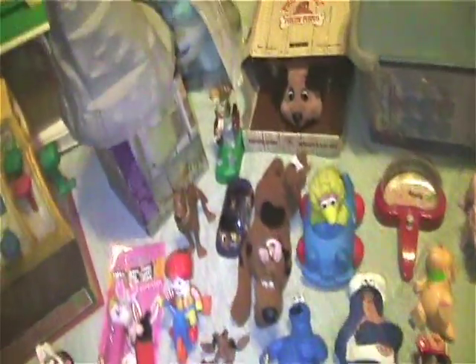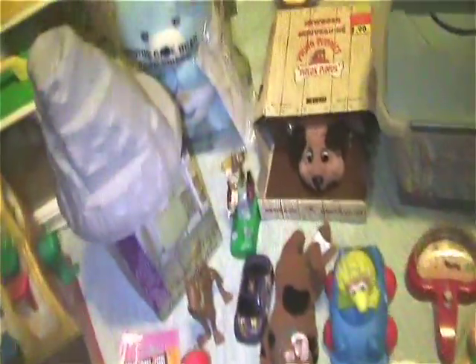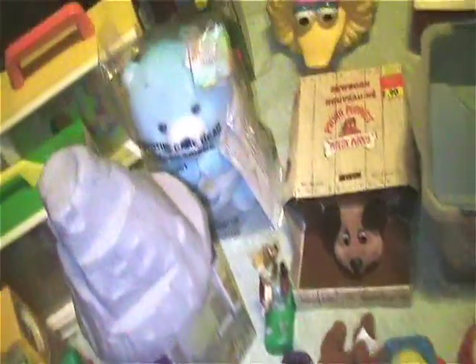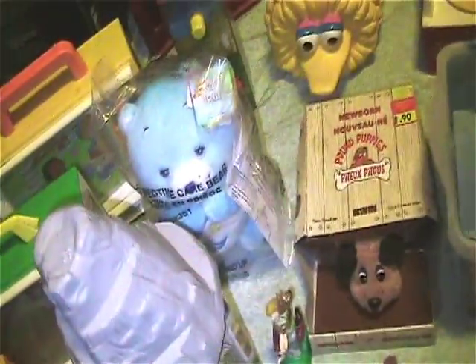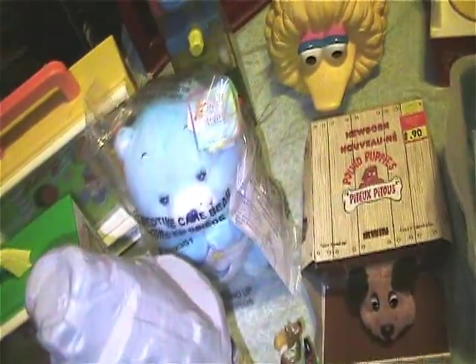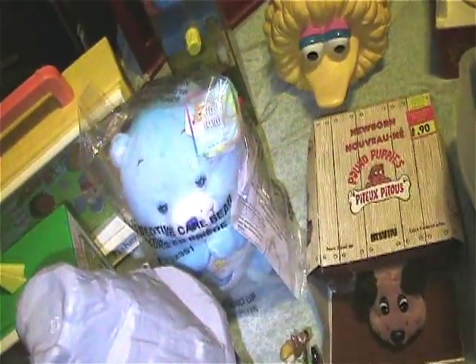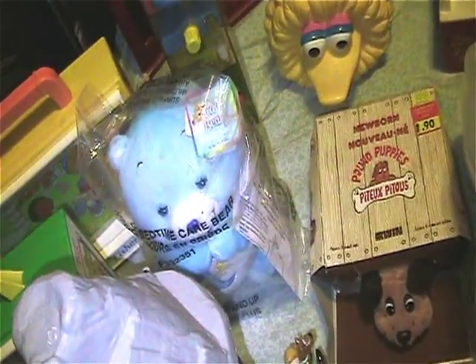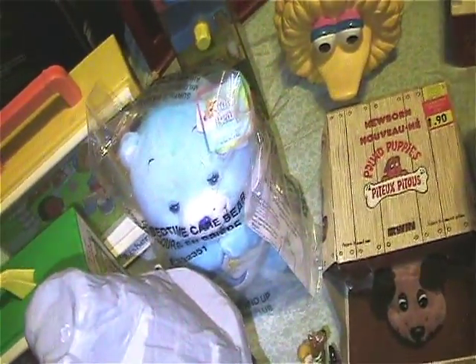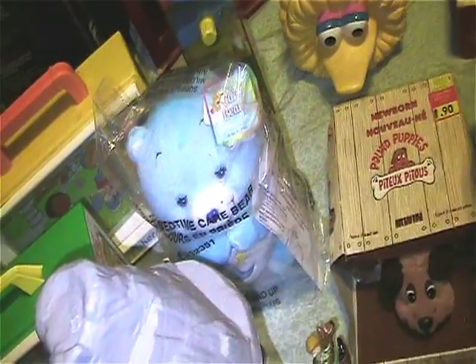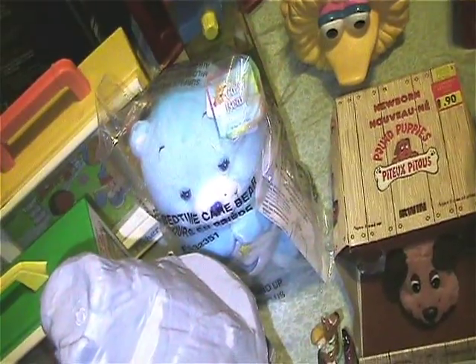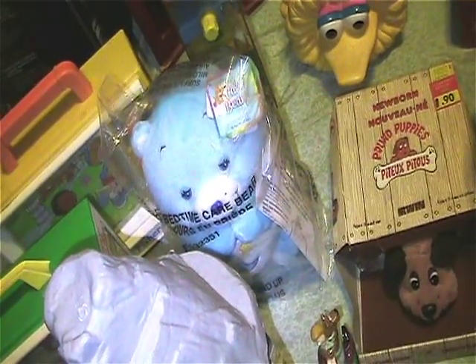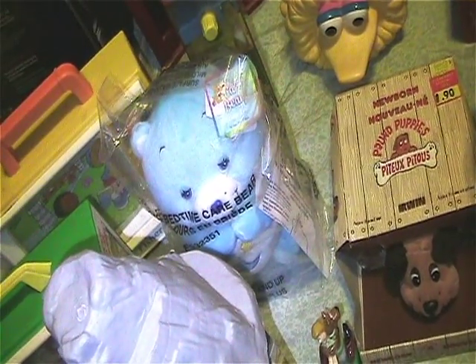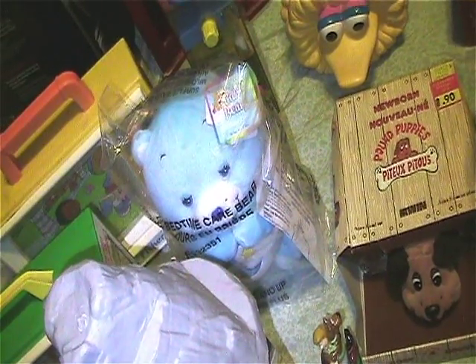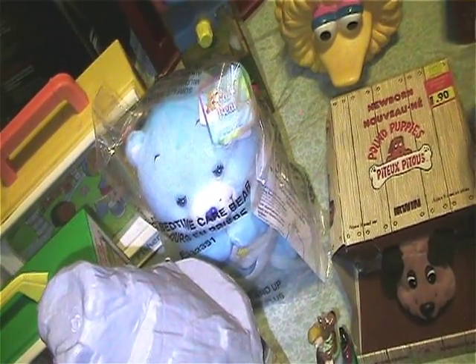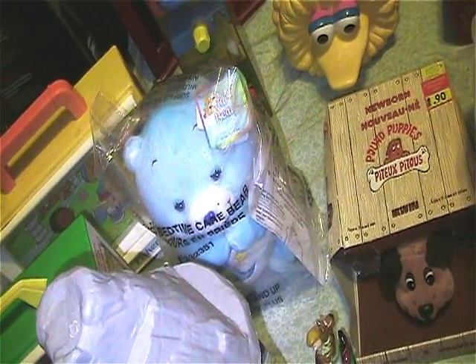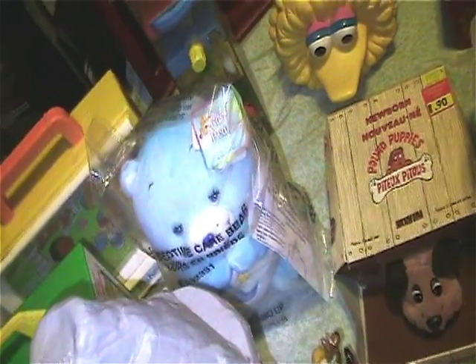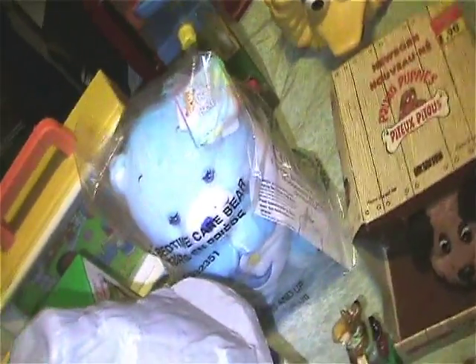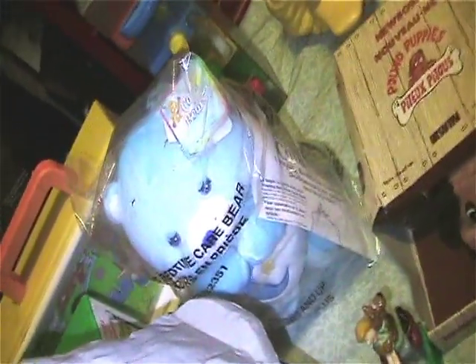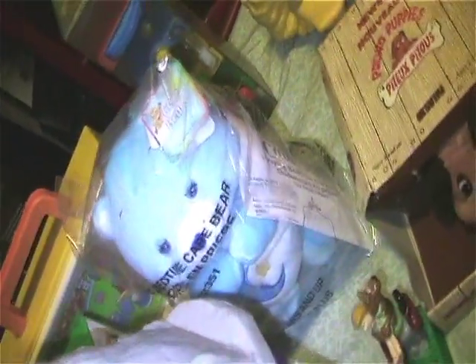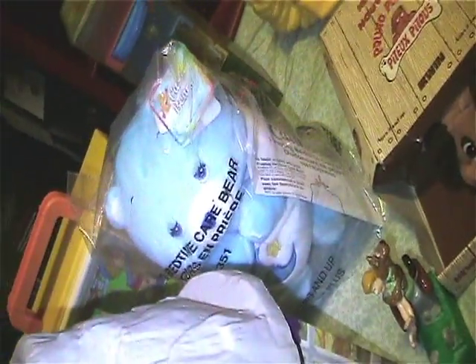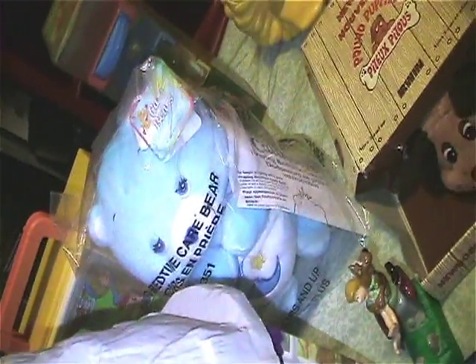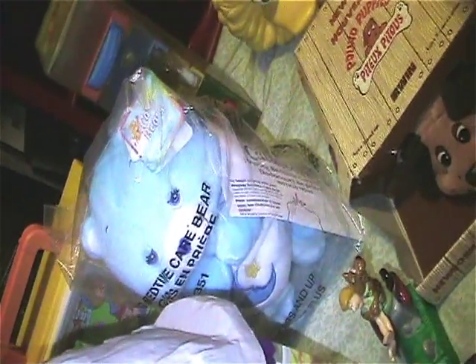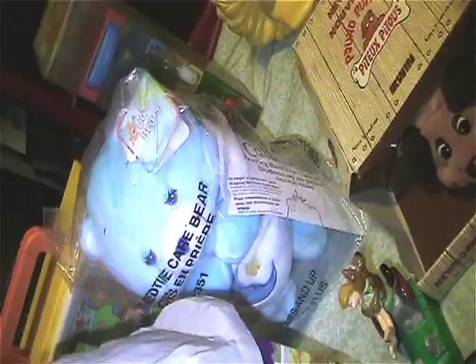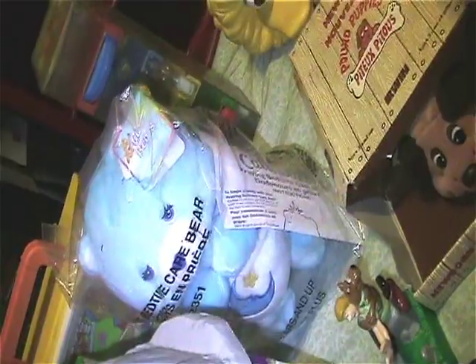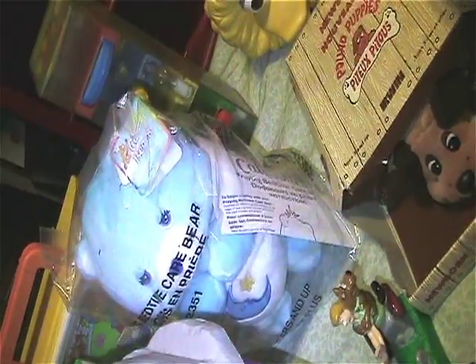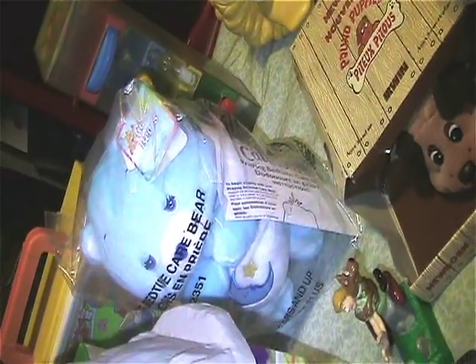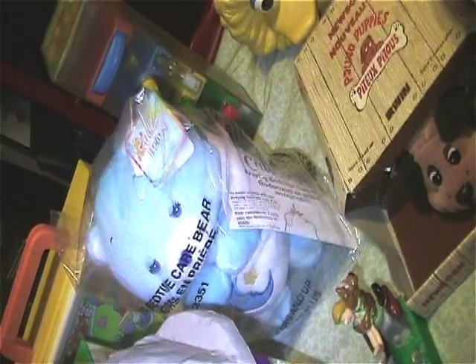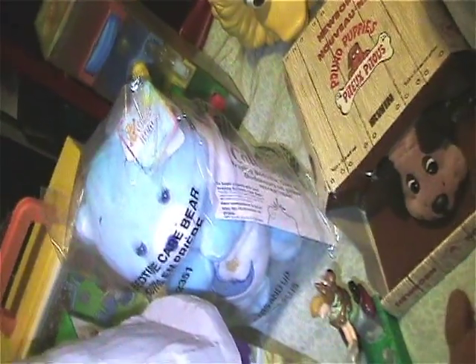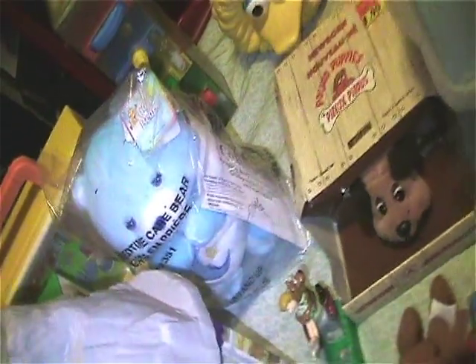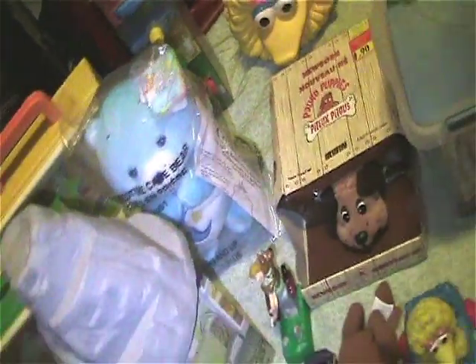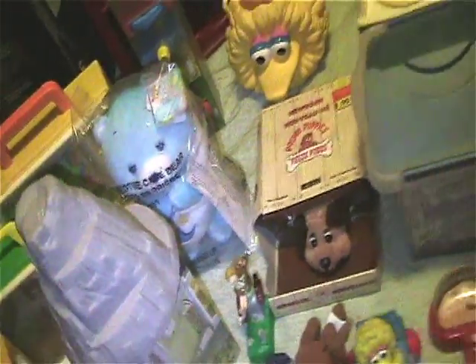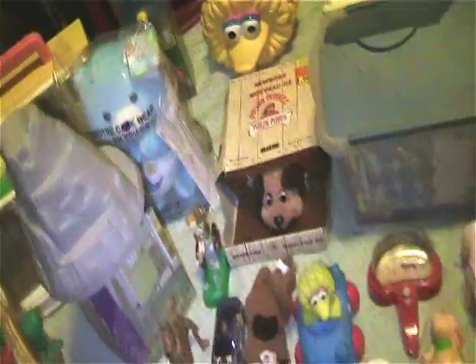We got this Care Bear mint in package. It's like a praying nighttime Care Bear. It's pretty neat.